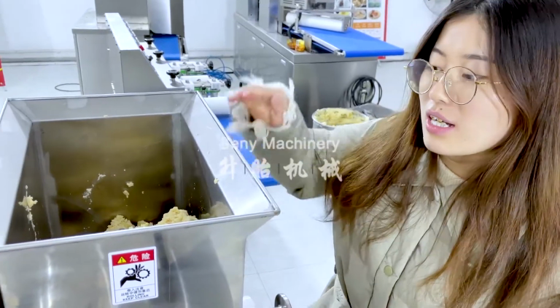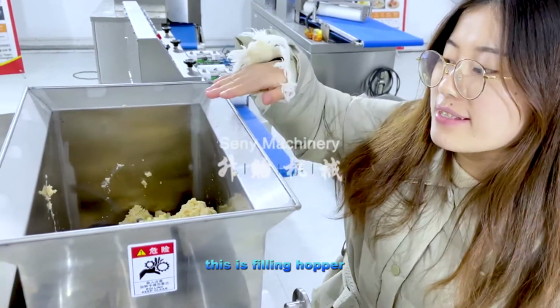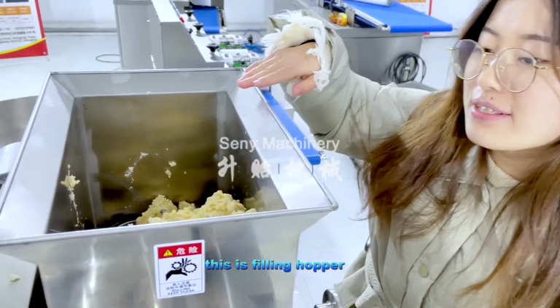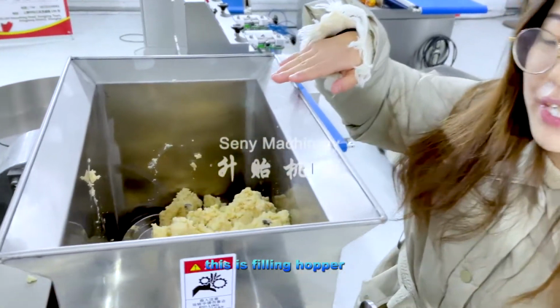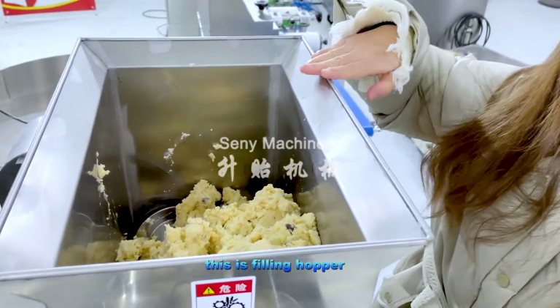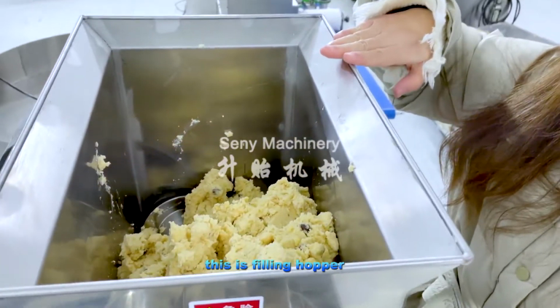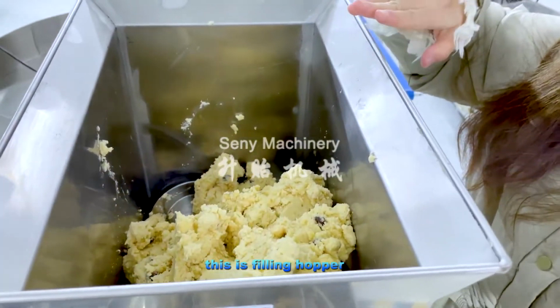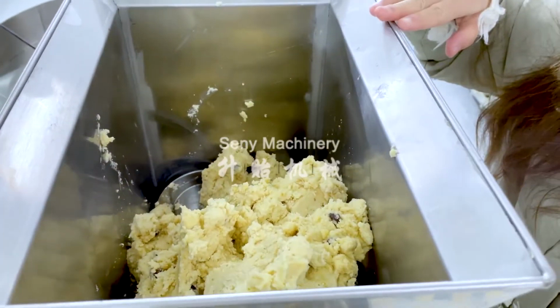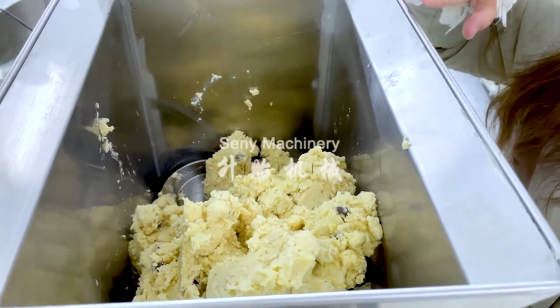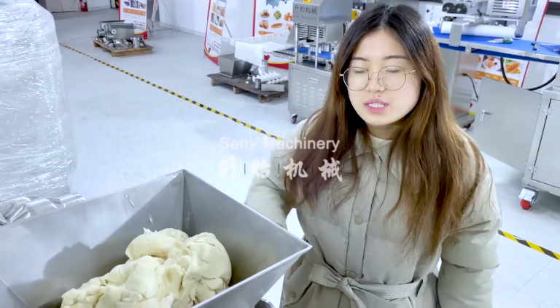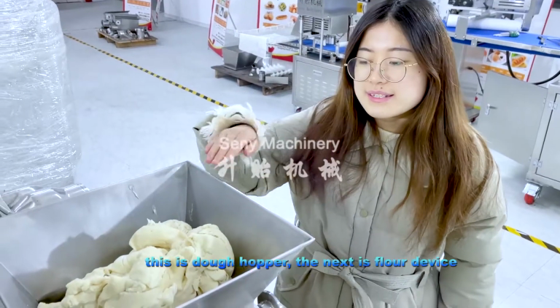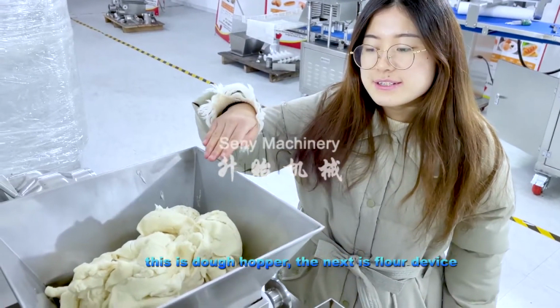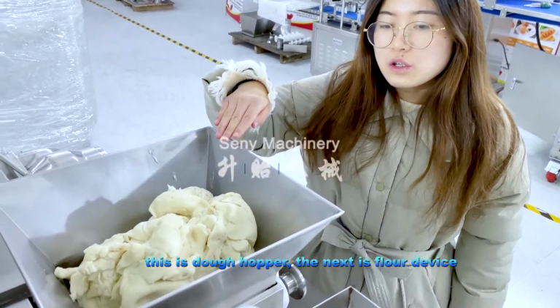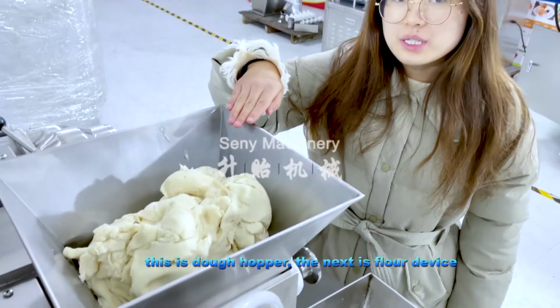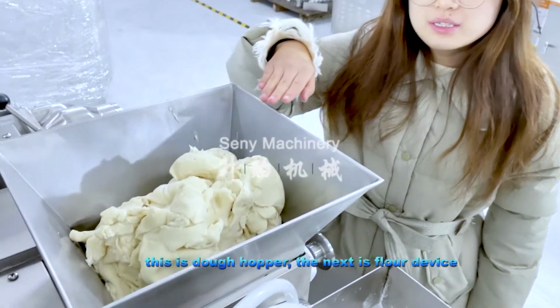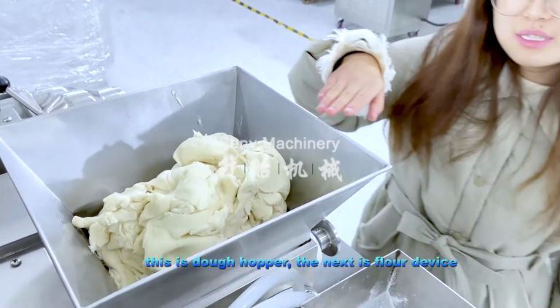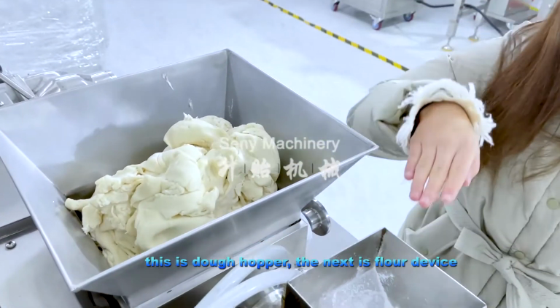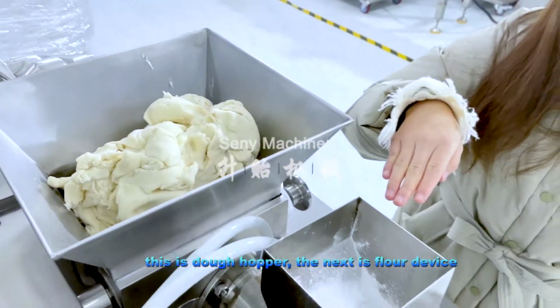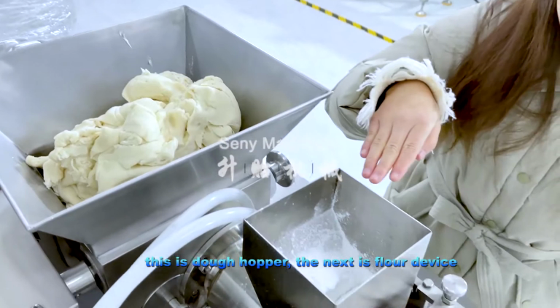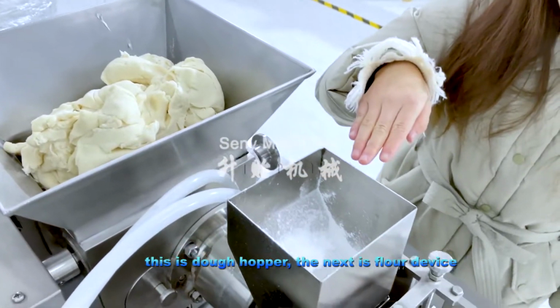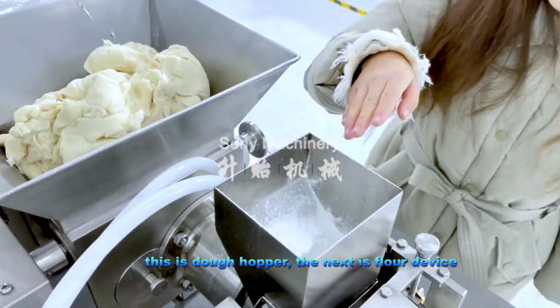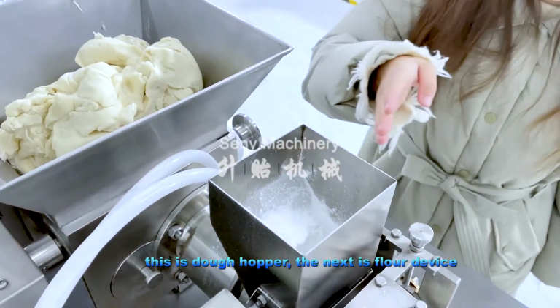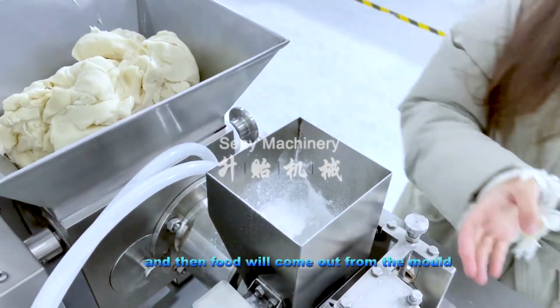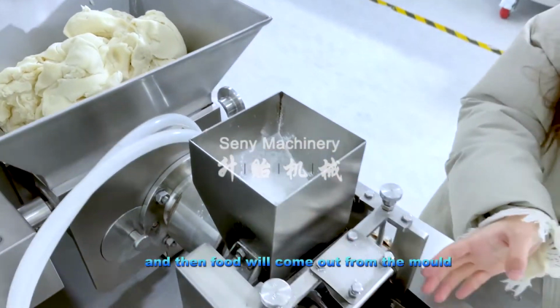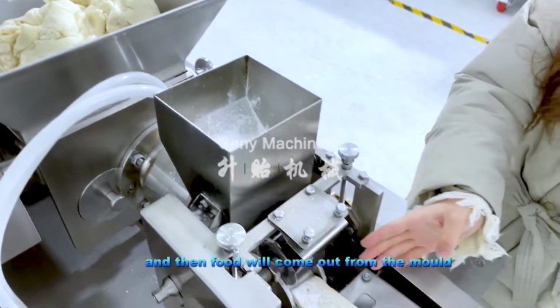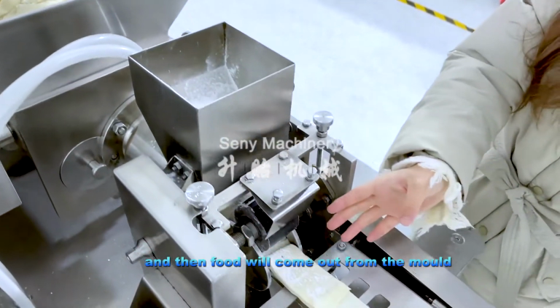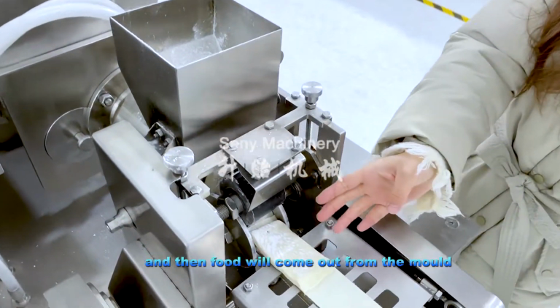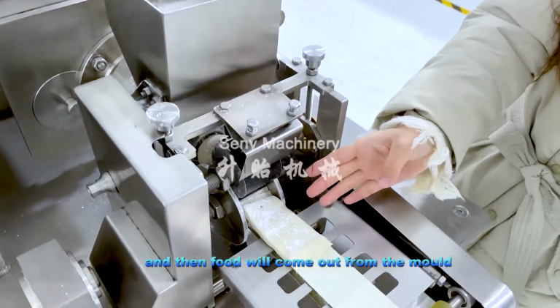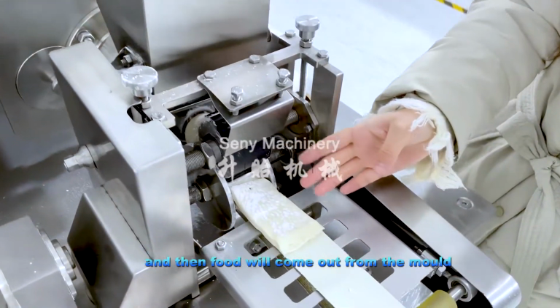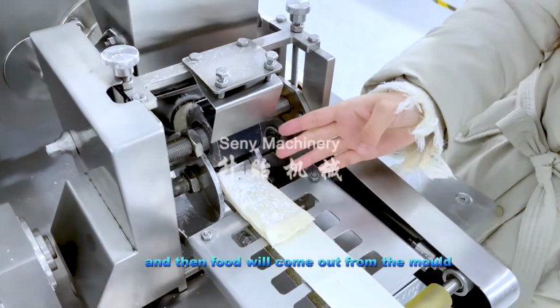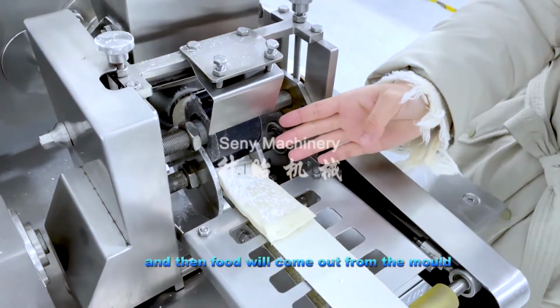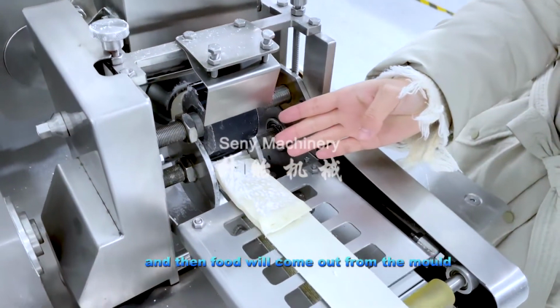This is the filling paper. This is the dough paper. Next is the flour device, and then the food will come out from the mouth.